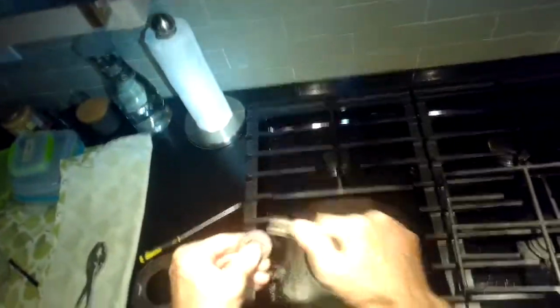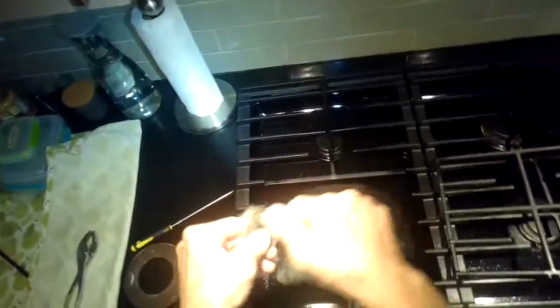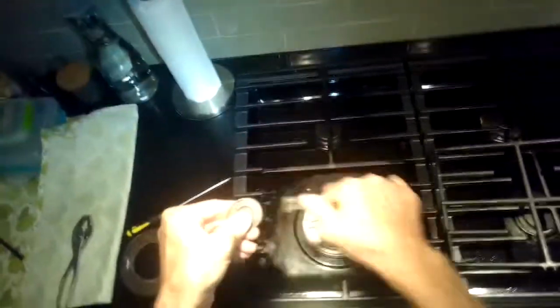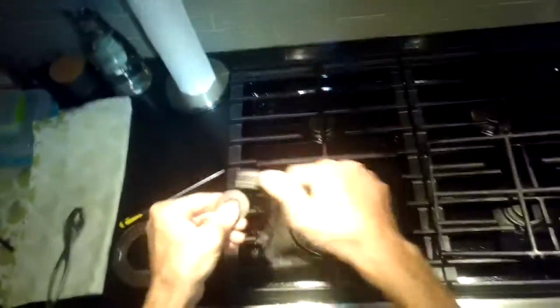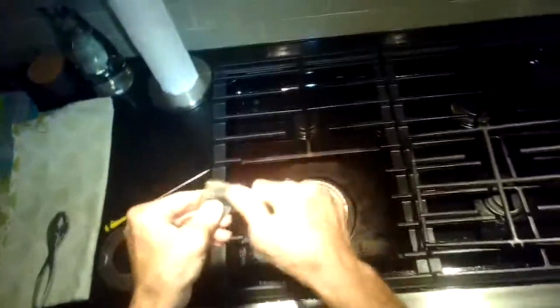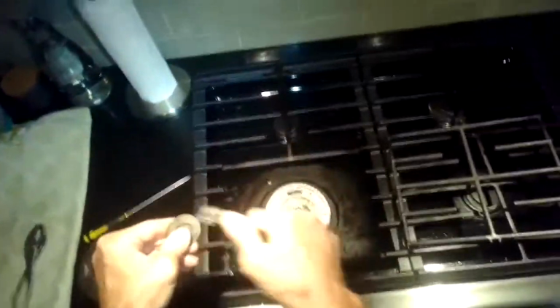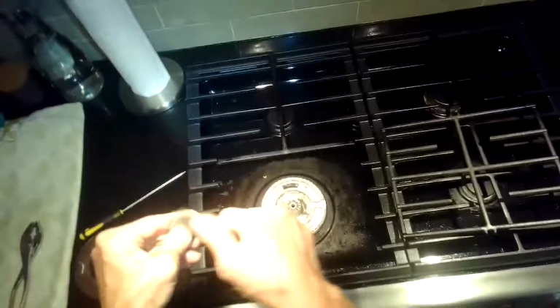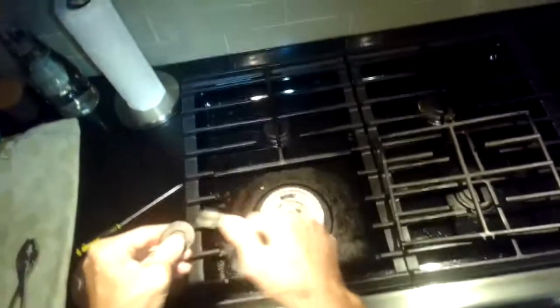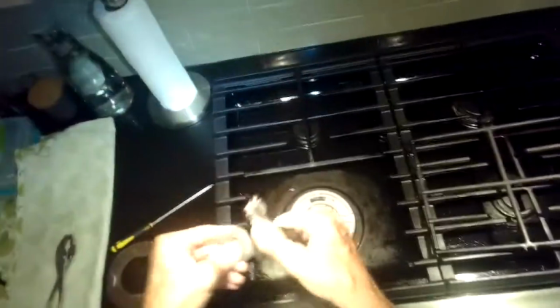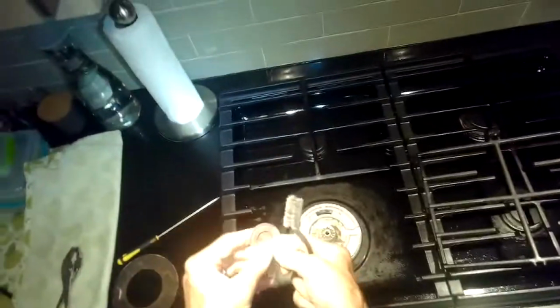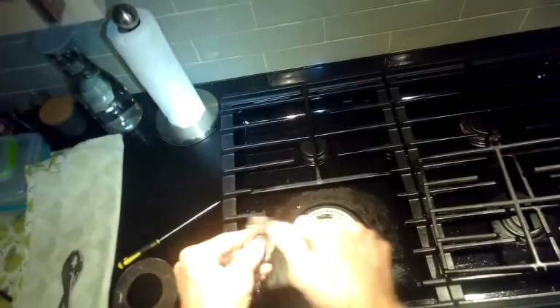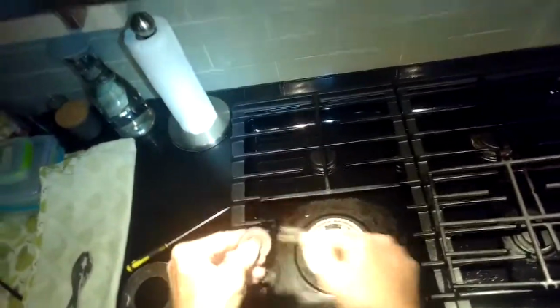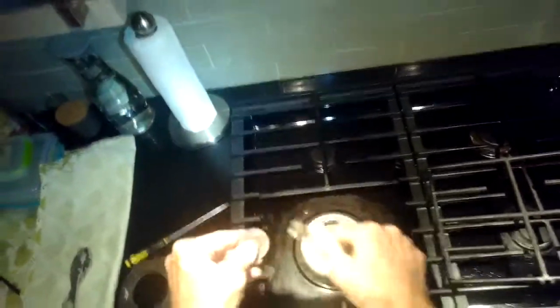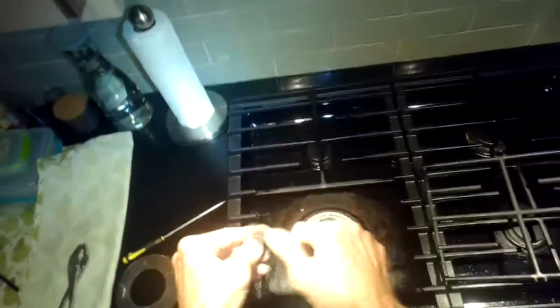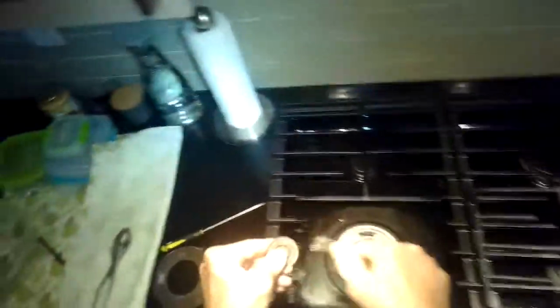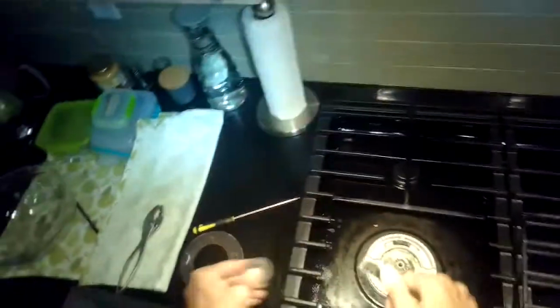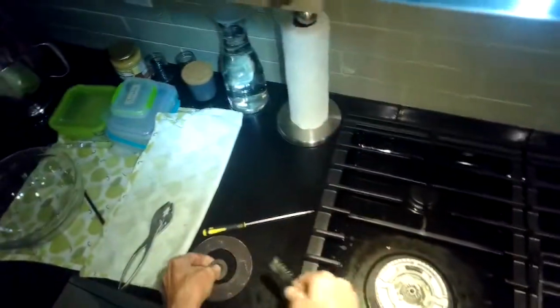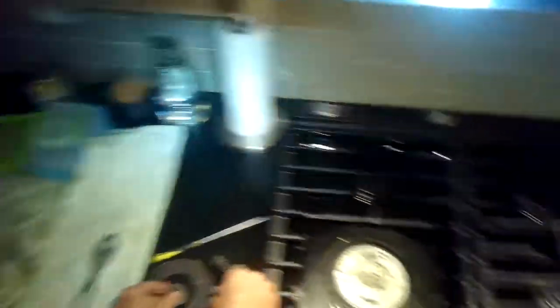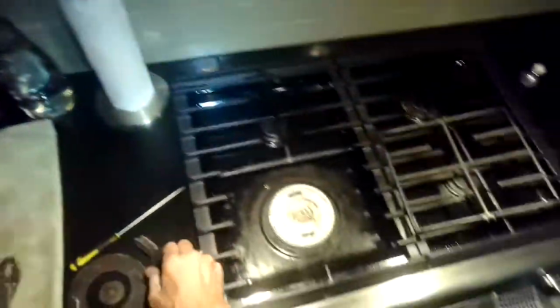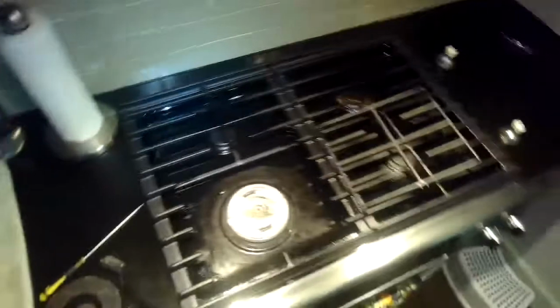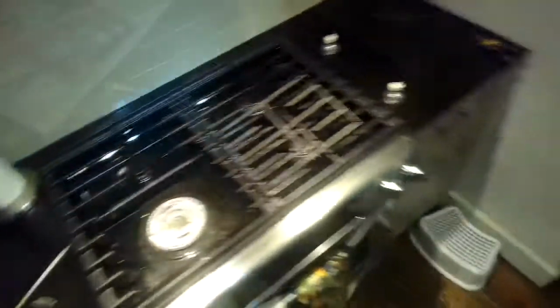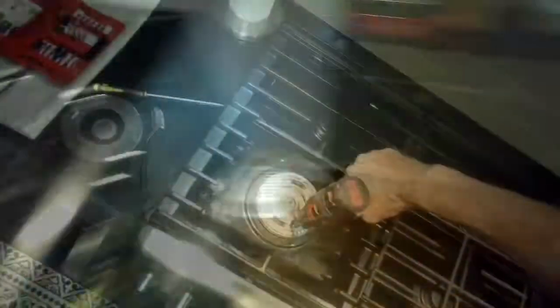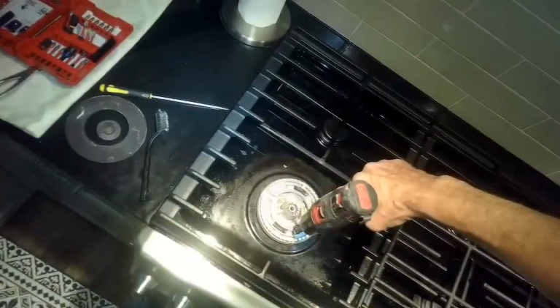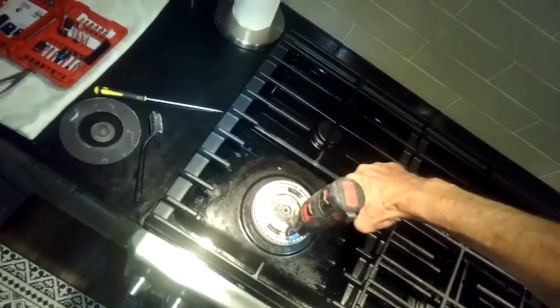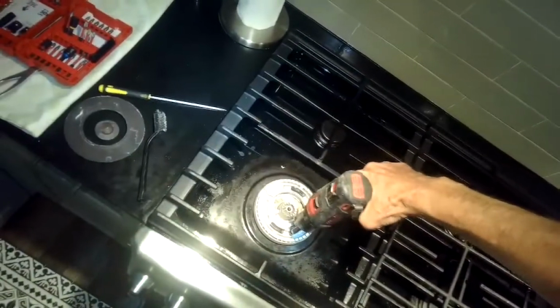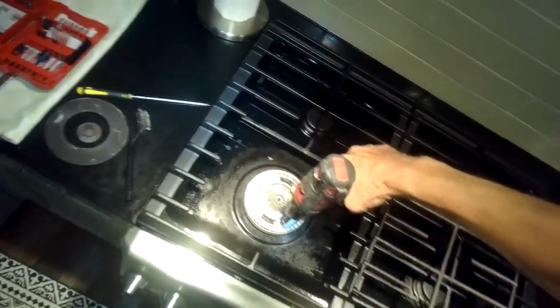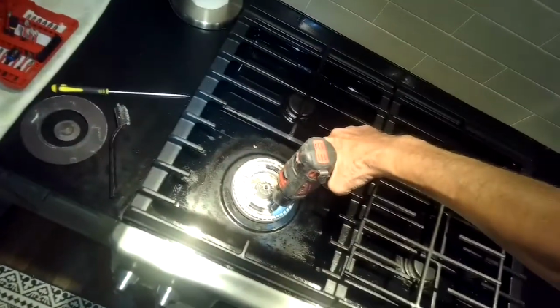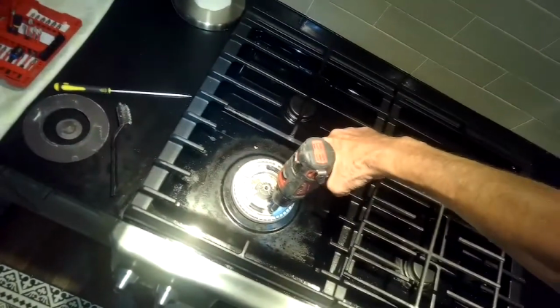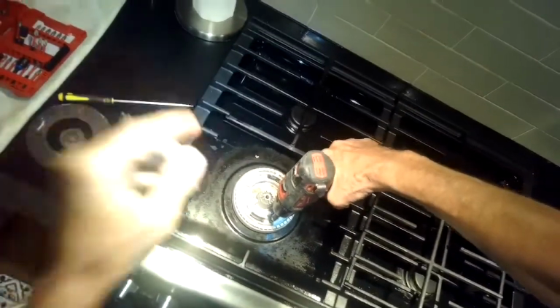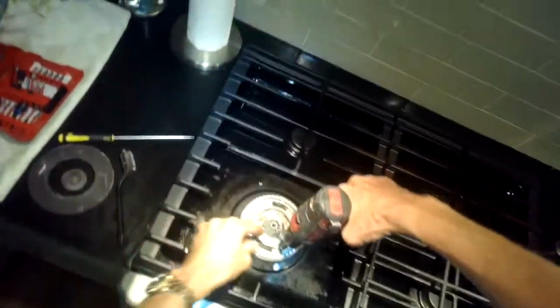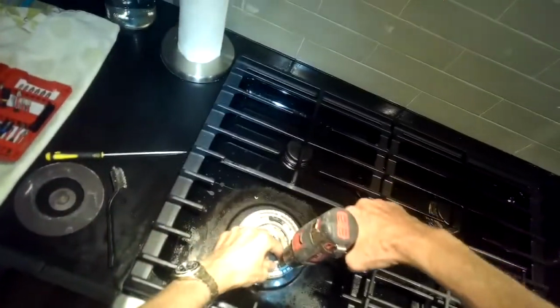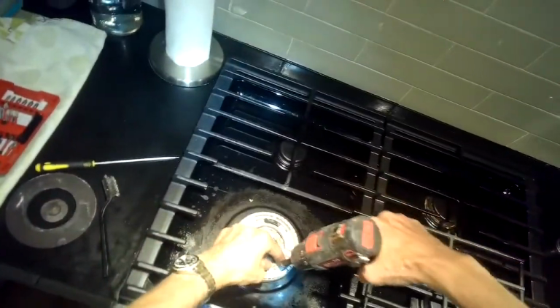Removing the corrosion allows for a stronger spark, because when the metal is corrosion-free, the electrons can travel easier to make that spark. I'm also going to take off this part of the burner.